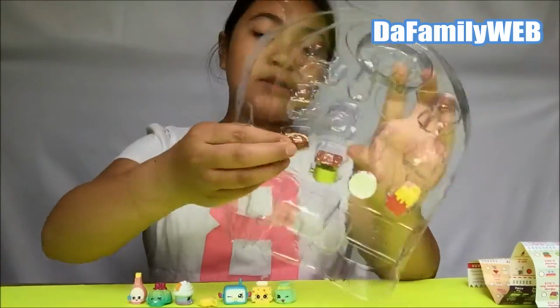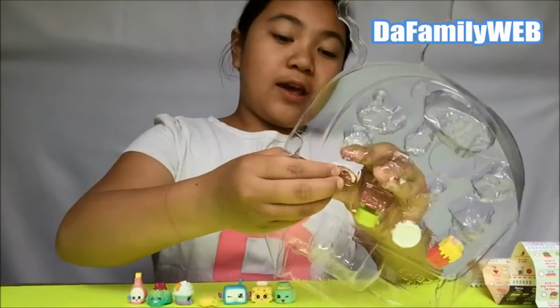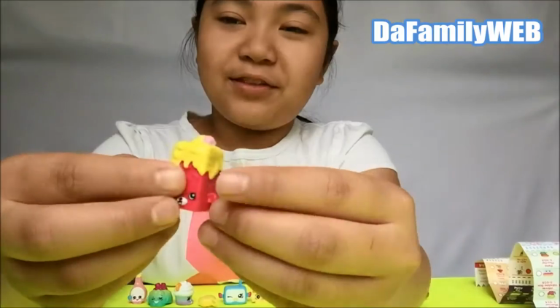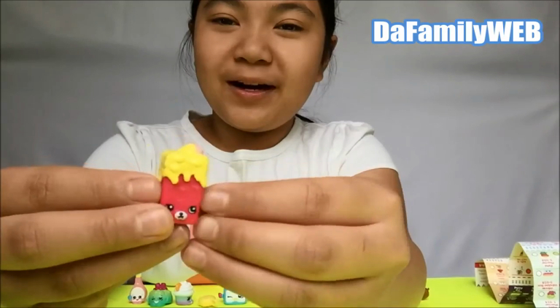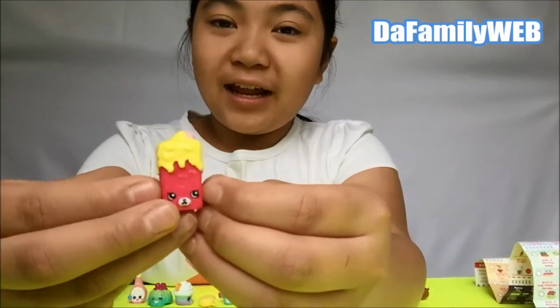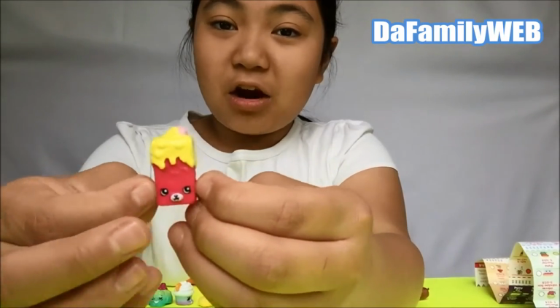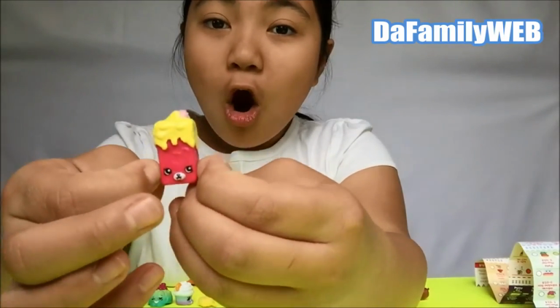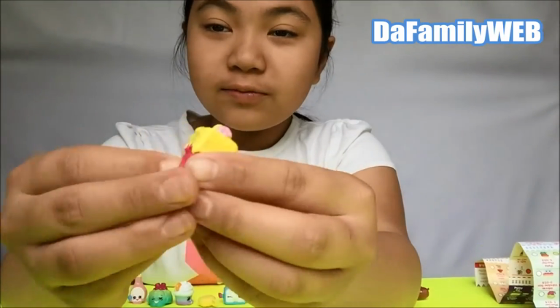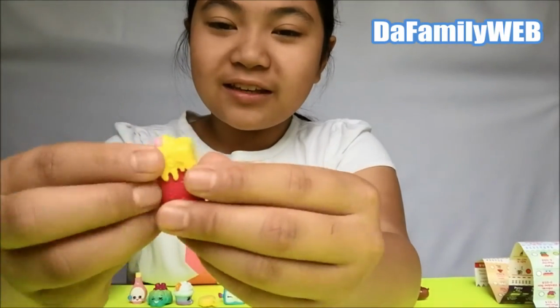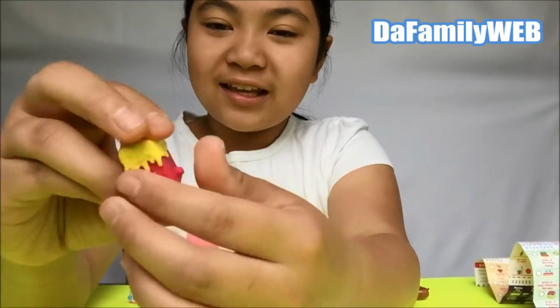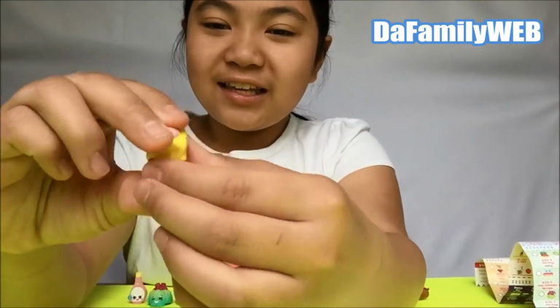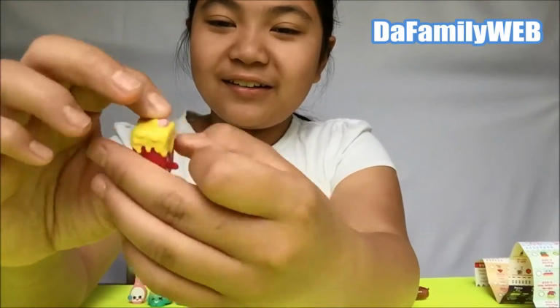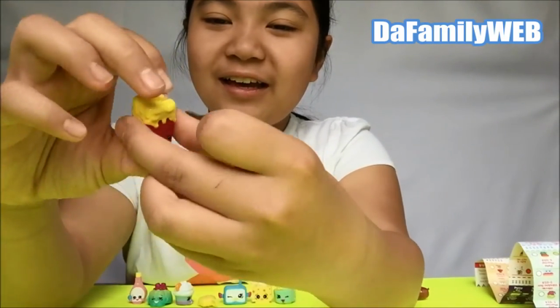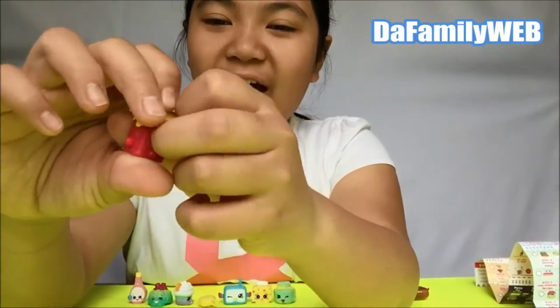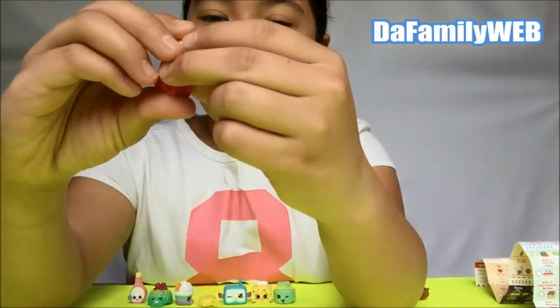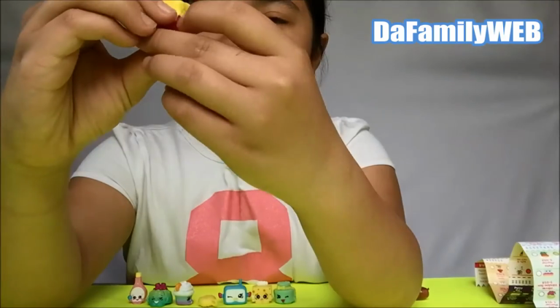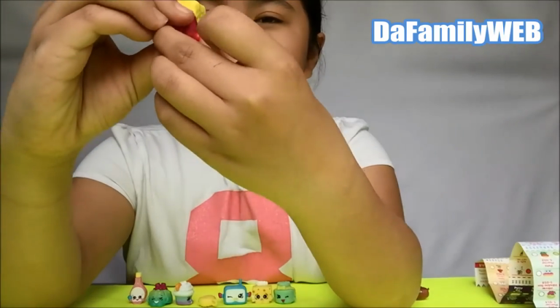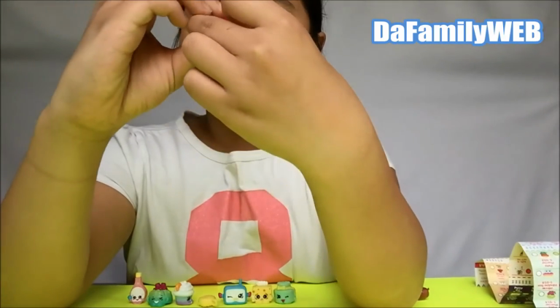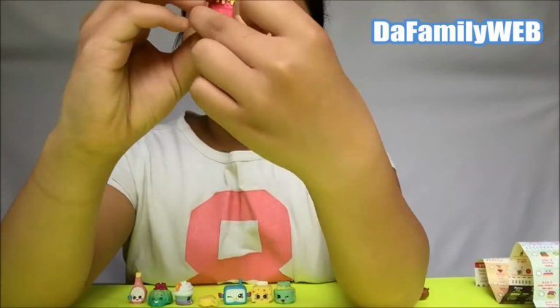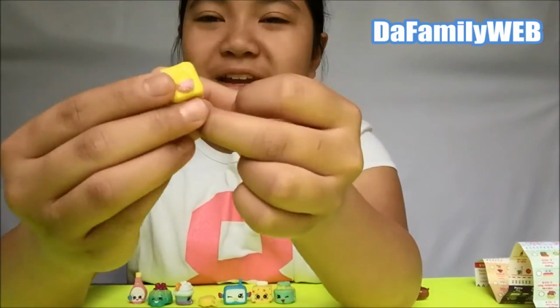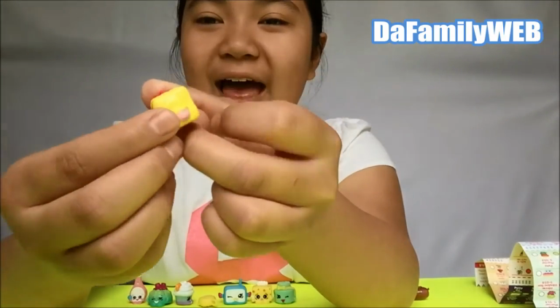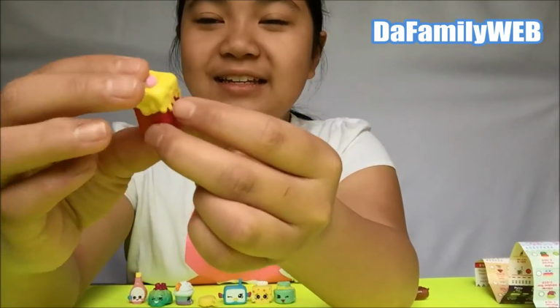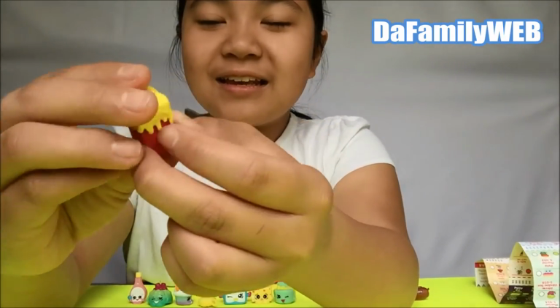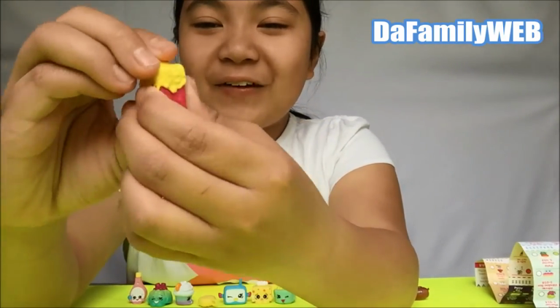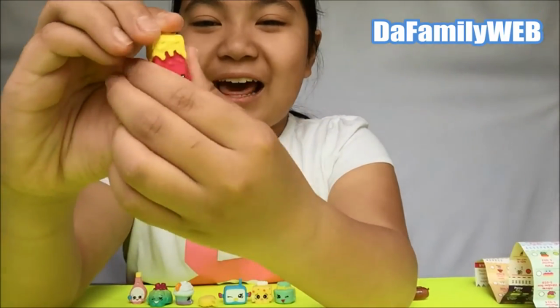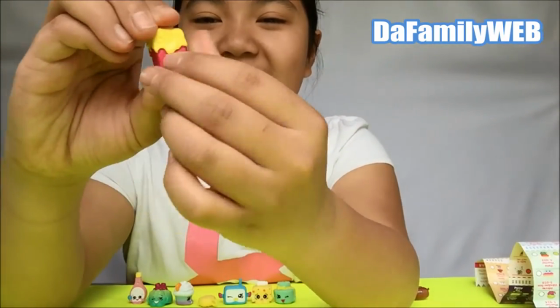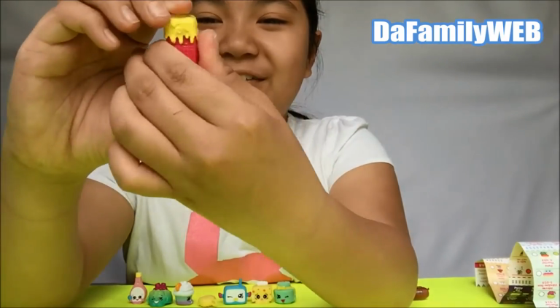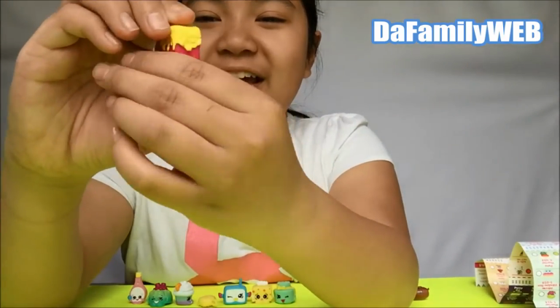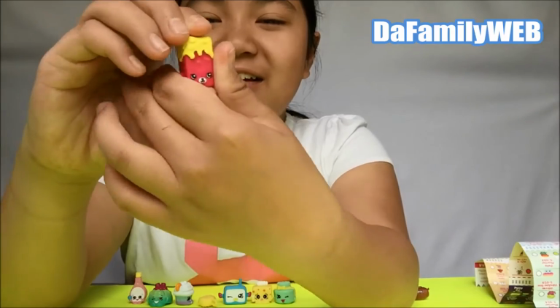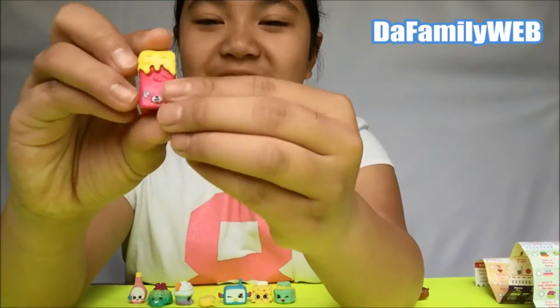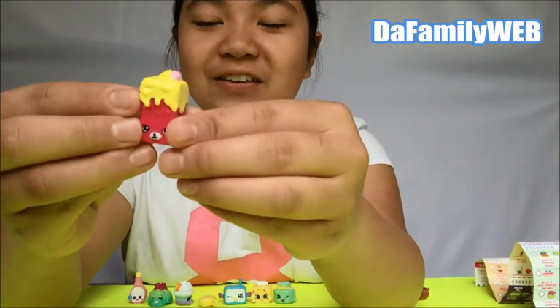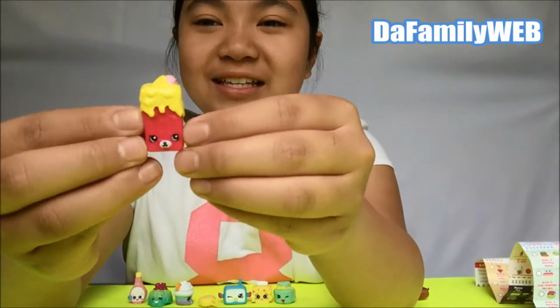Next we have this one and it's like - I don't know, I have no idea what this one is. What is that? I don't know, but it looks really cute though. It looks like it has hair!